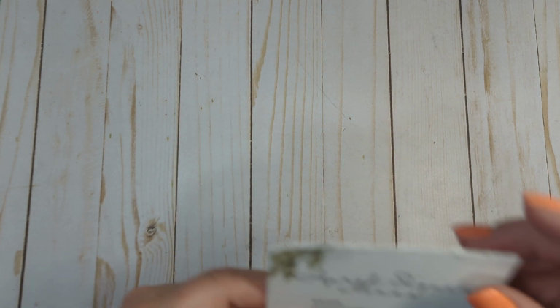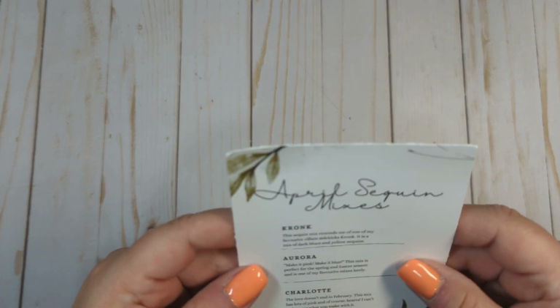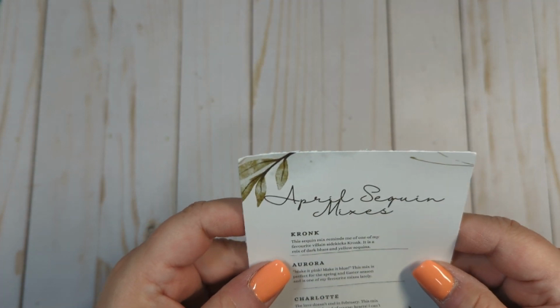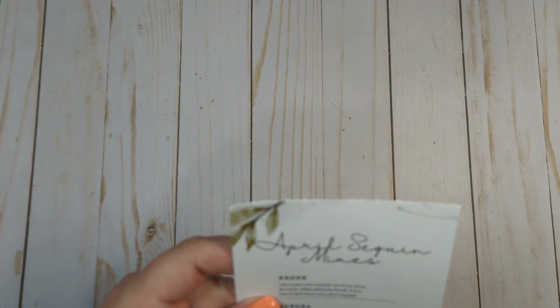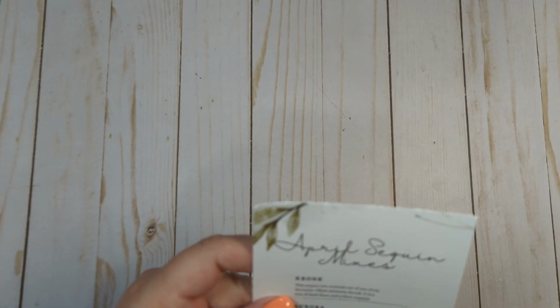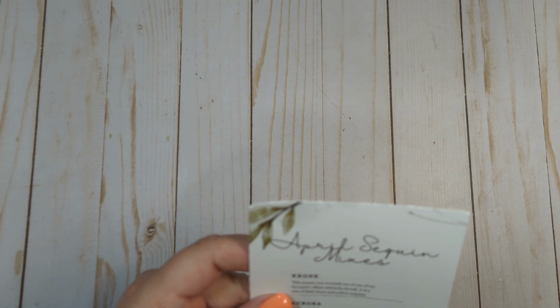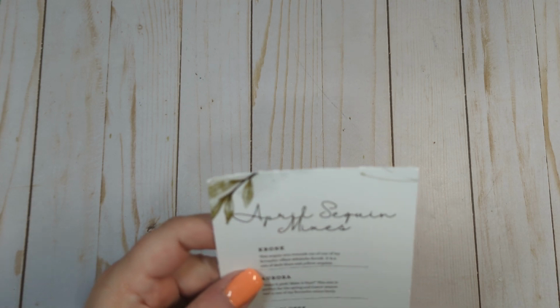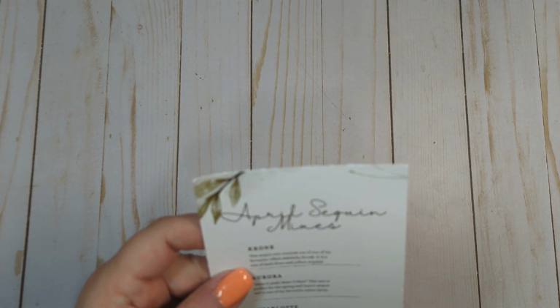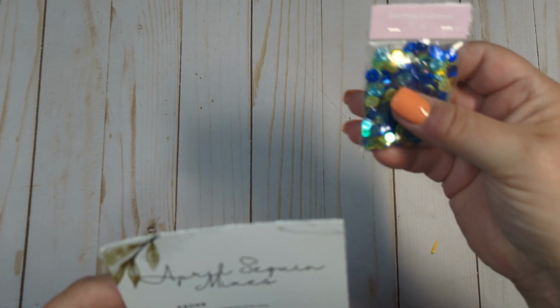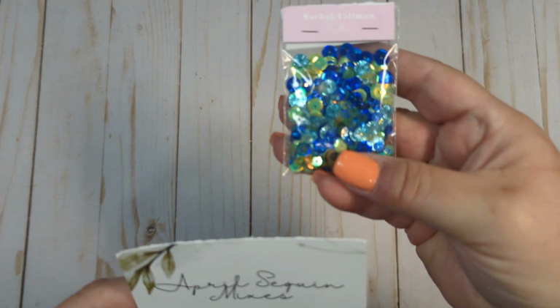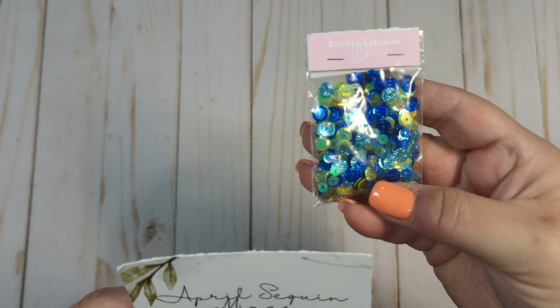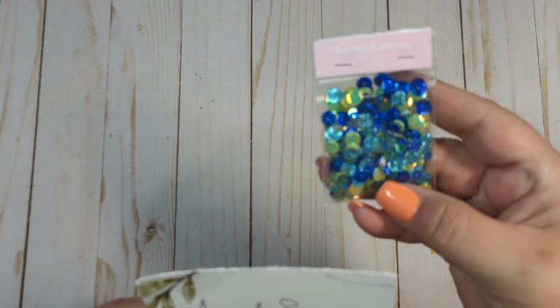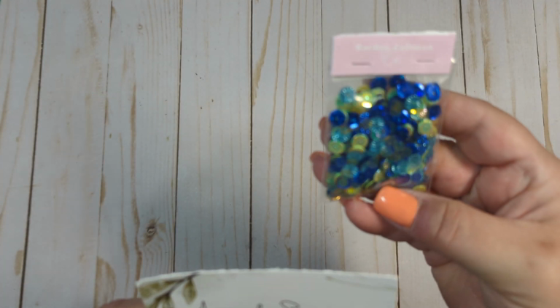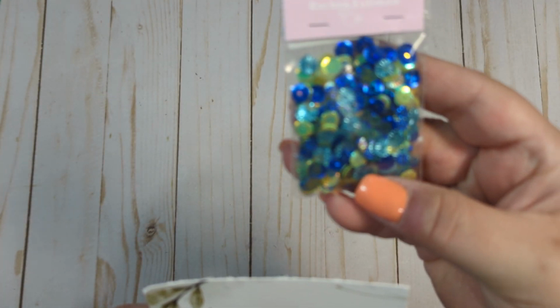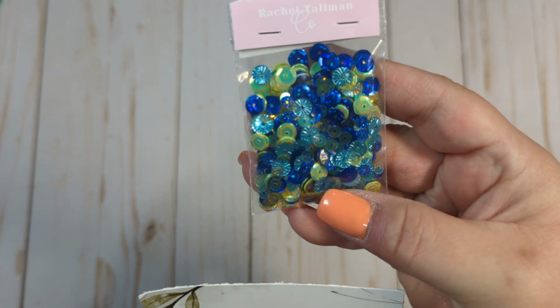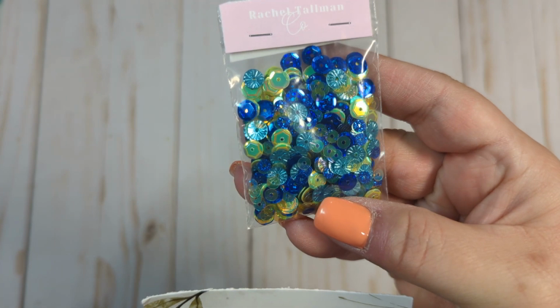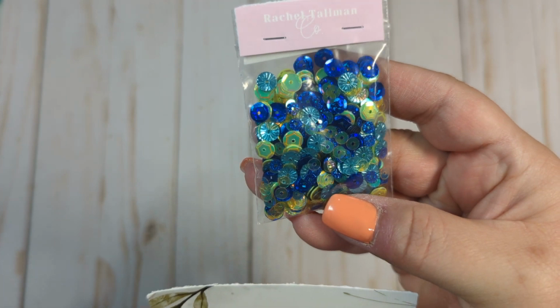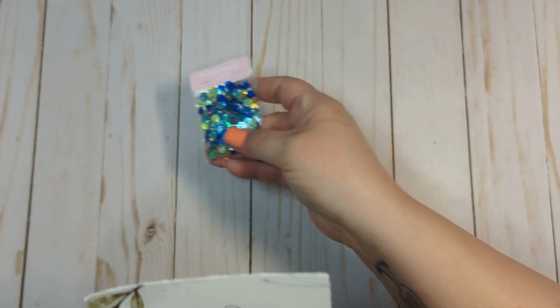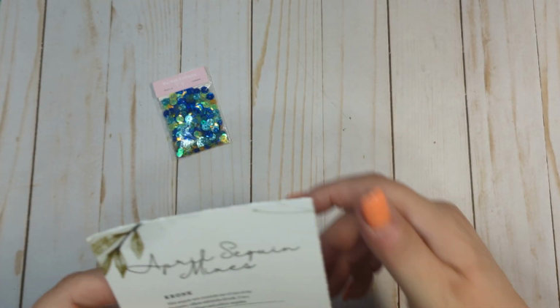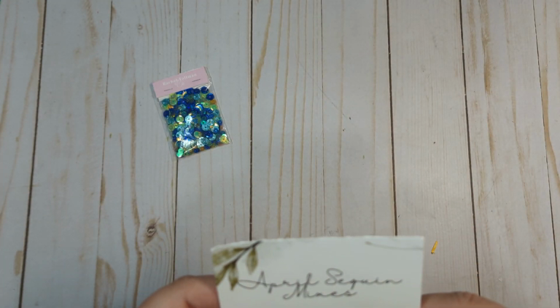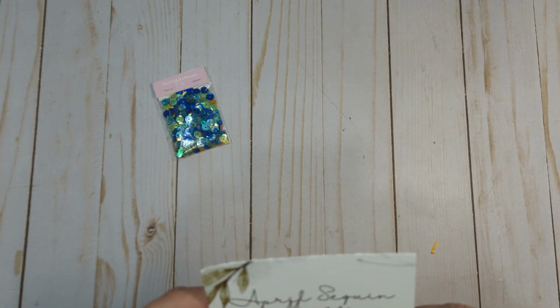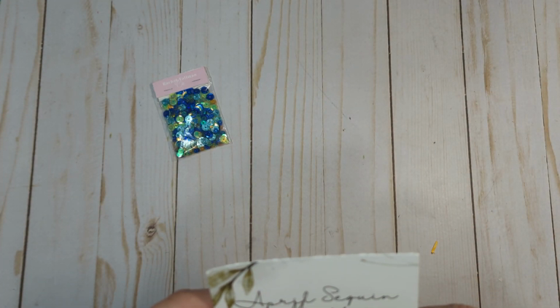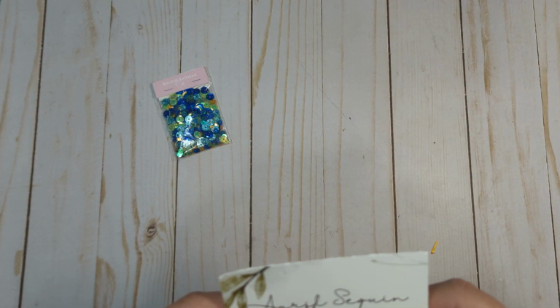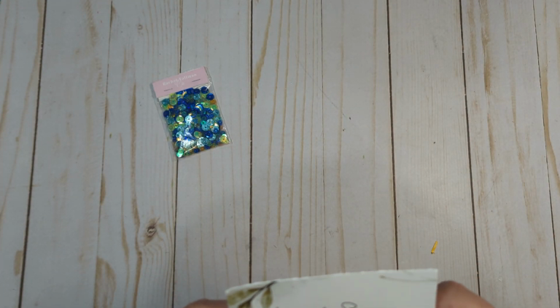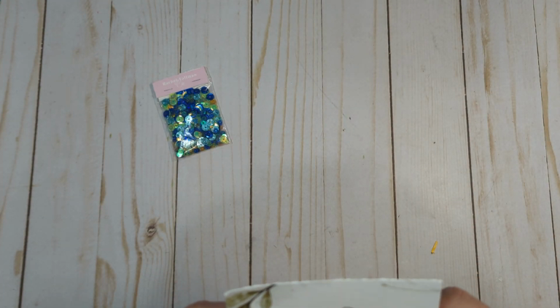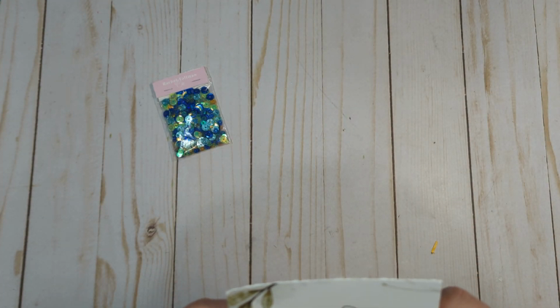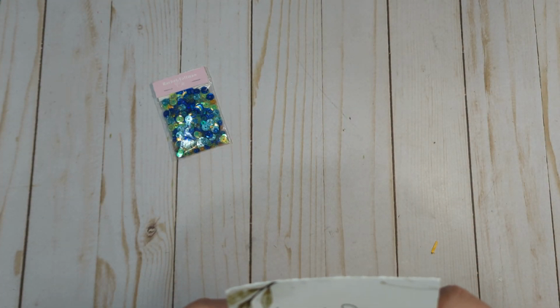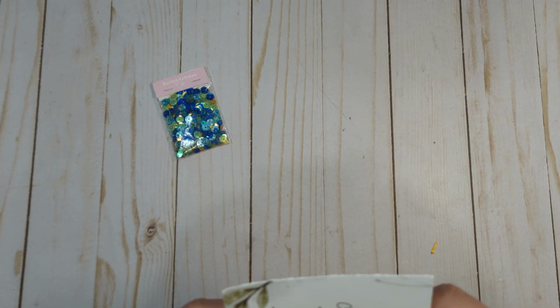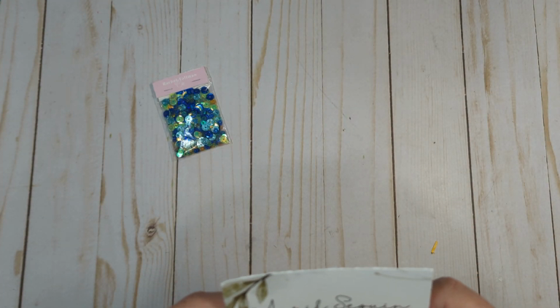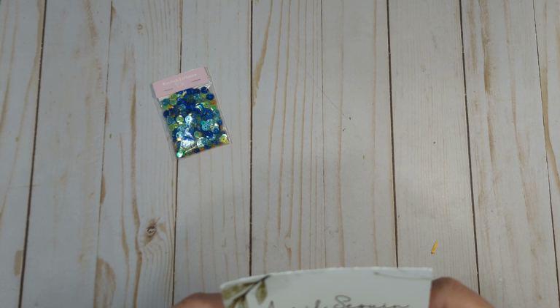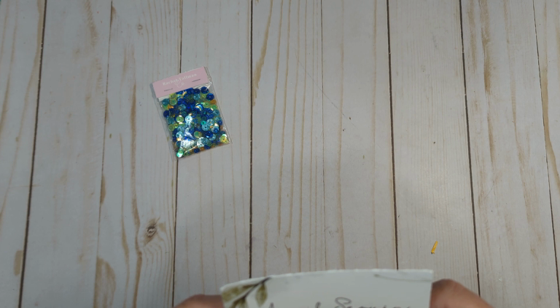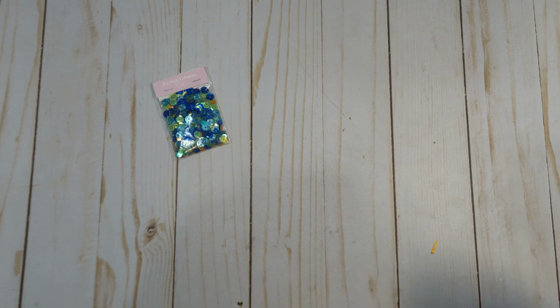So this is the April sequin mixes. The first one is called Crunk. It is a blue and yellowy-green mix — super pretty. It says this sequin mix reminds me of one of my favorite villain sidekicks, Crunk. This is a mix of dark blues and yellow.